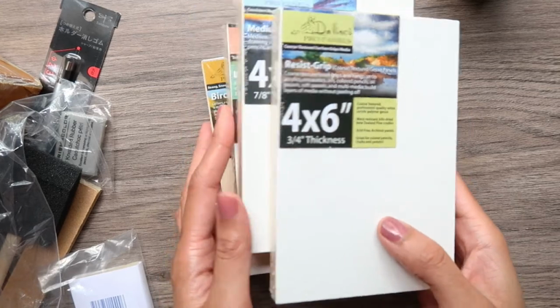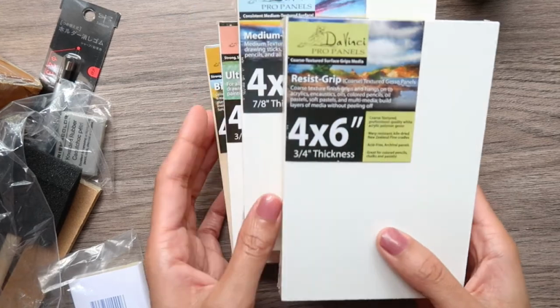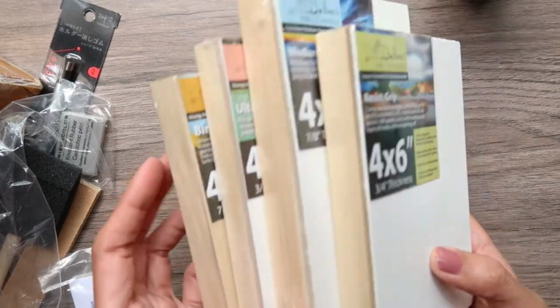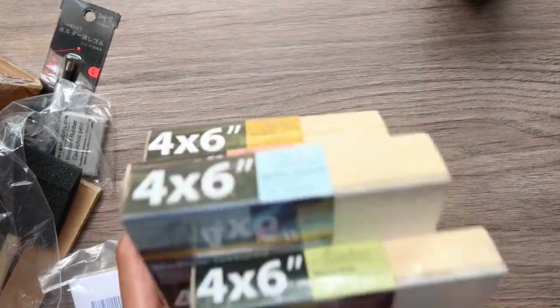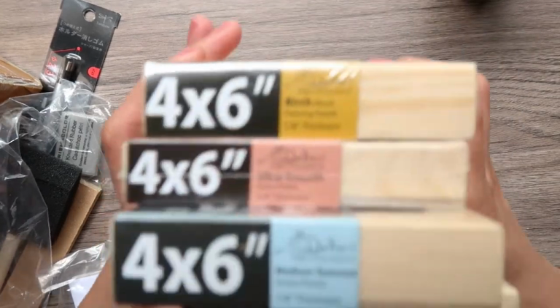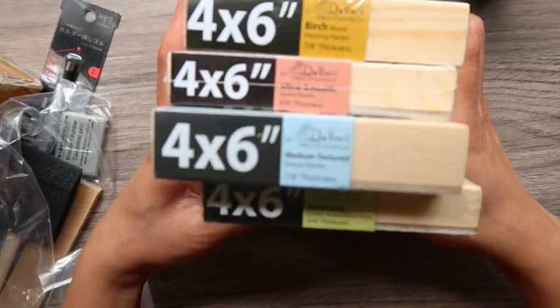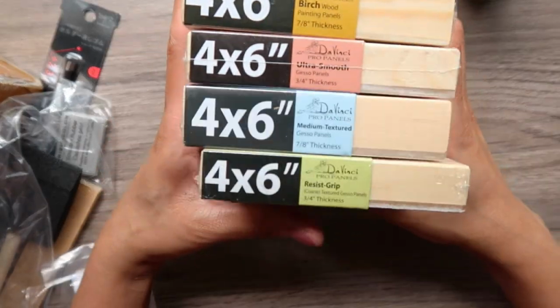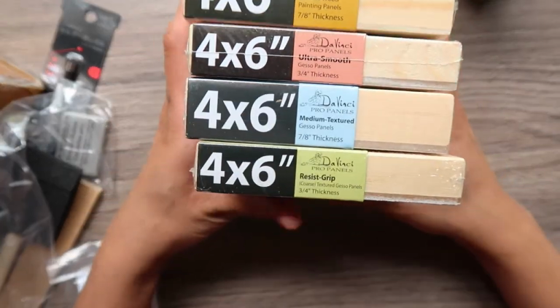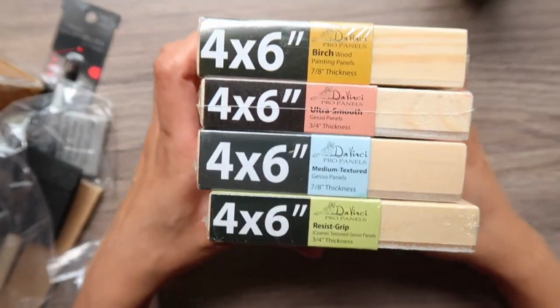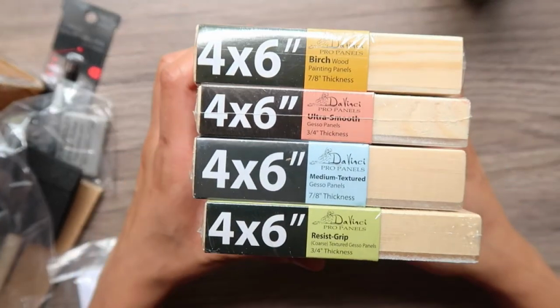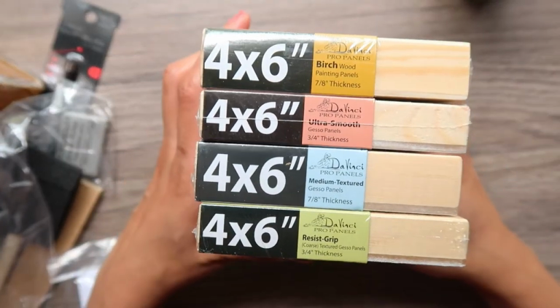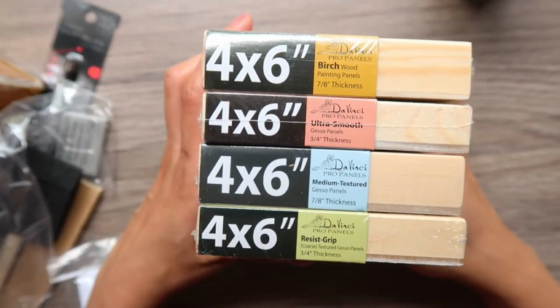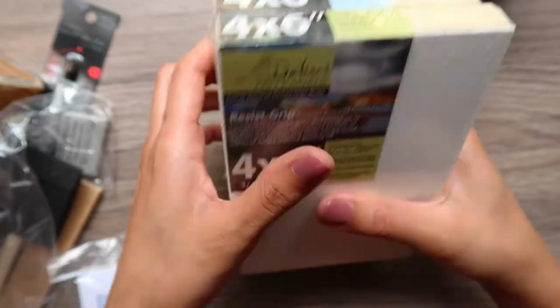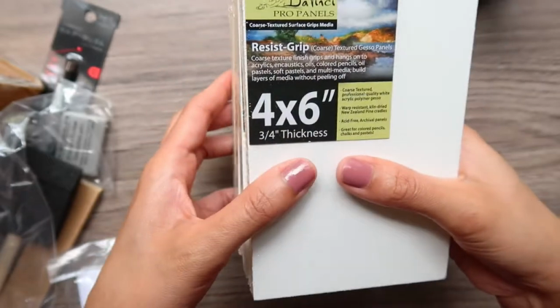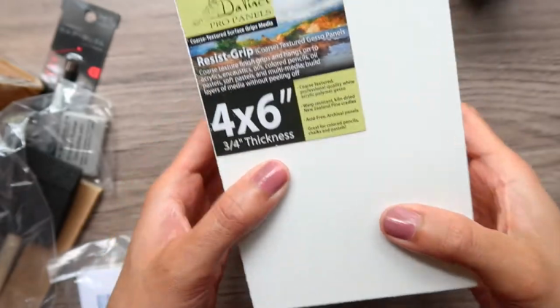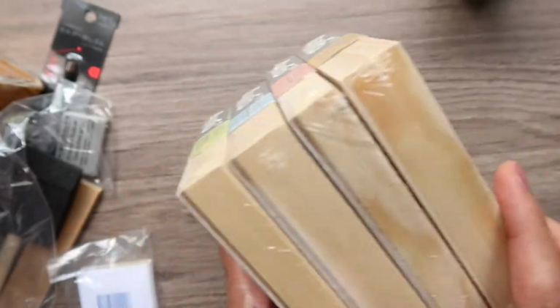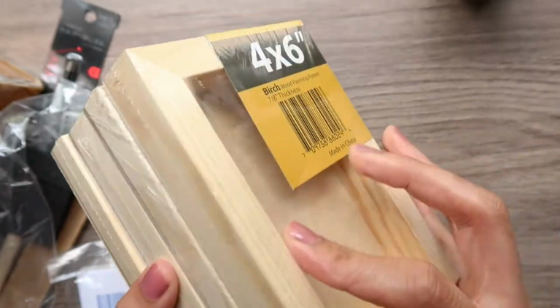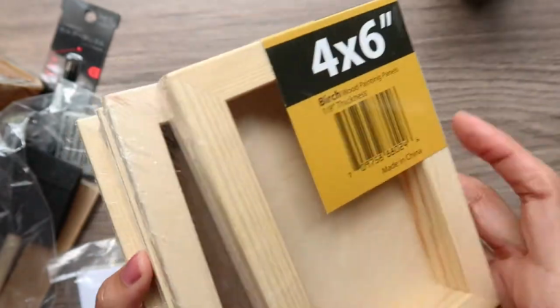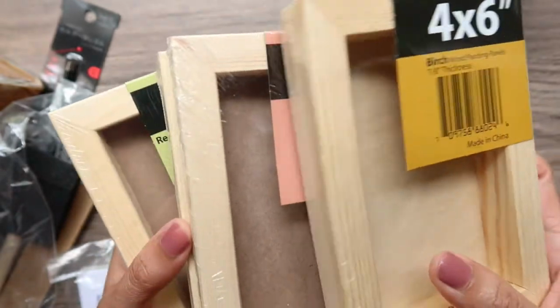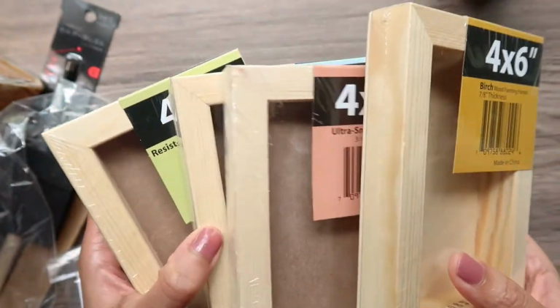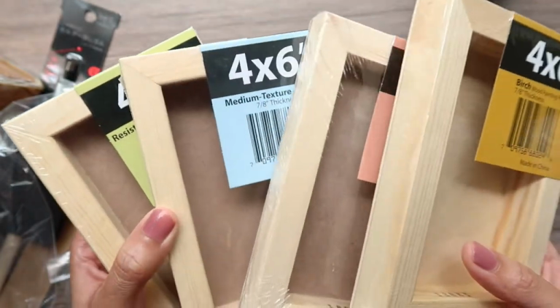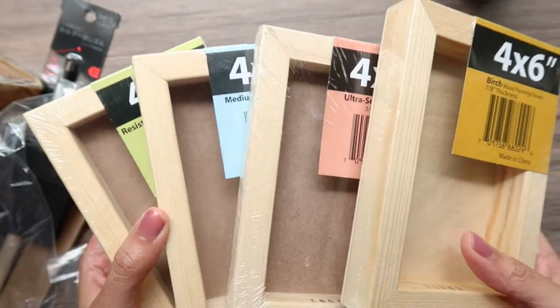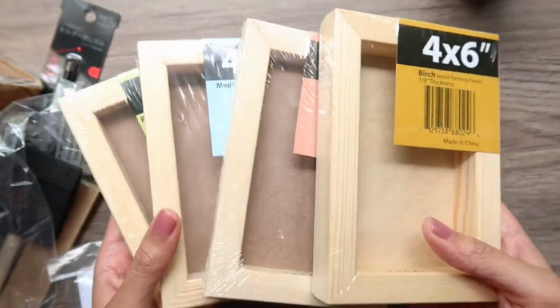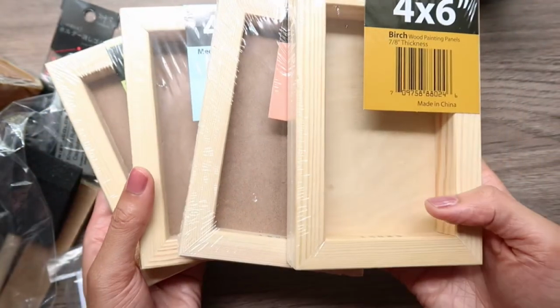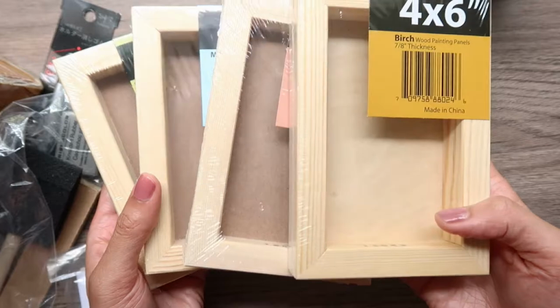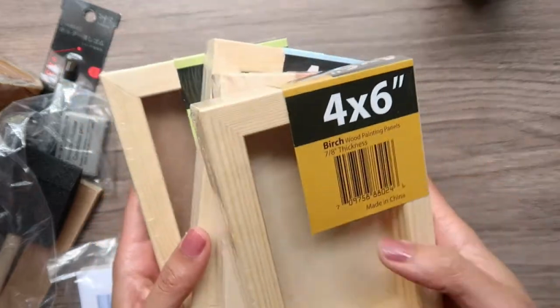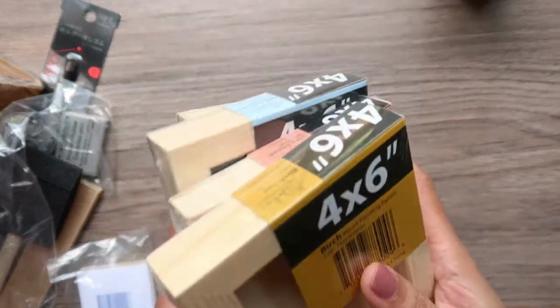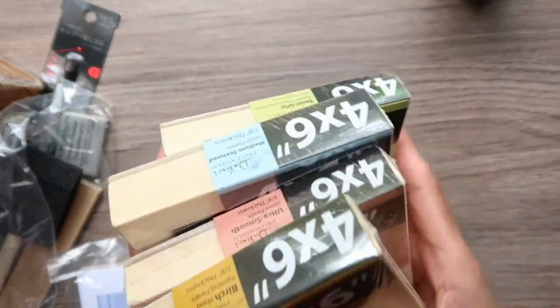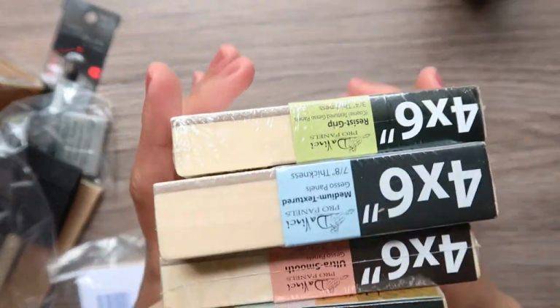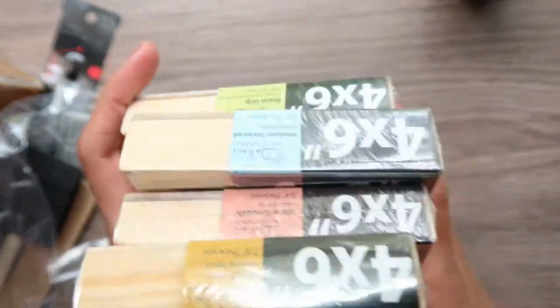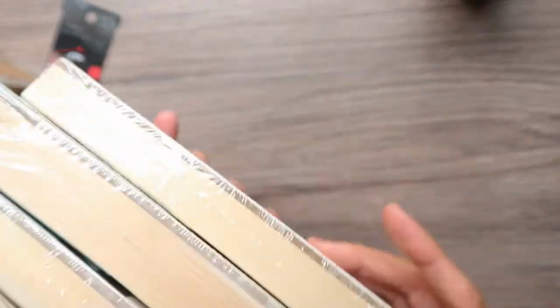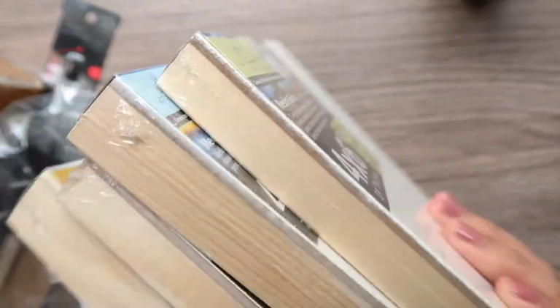Give yourself a try with this amazing sample pack and enjoy painting on it without any fear — you can just paint on it, hang it directly on the wall, and just have fun. That's what I'm going to do, and I'm so excited!